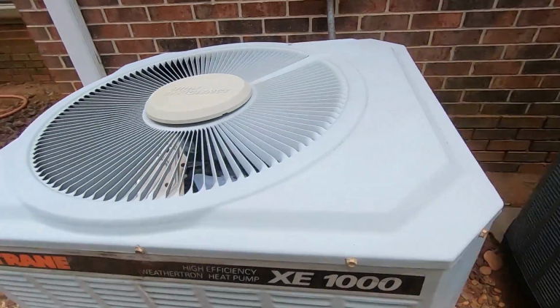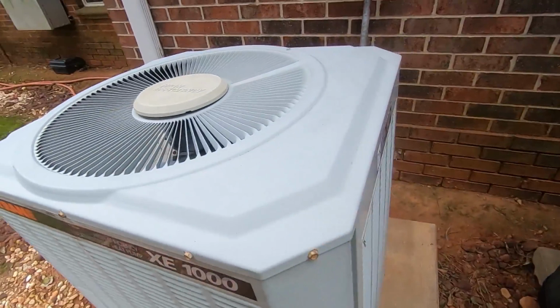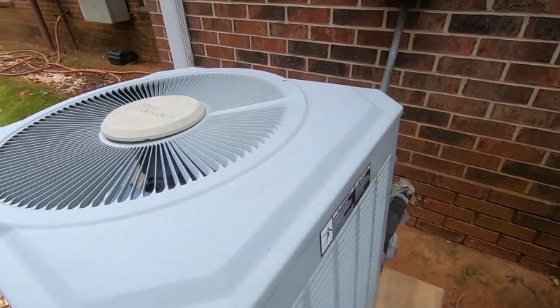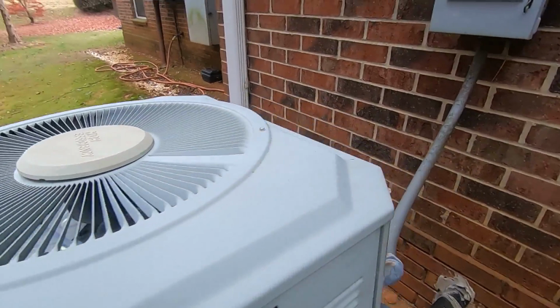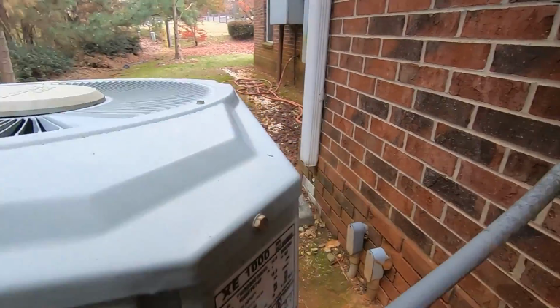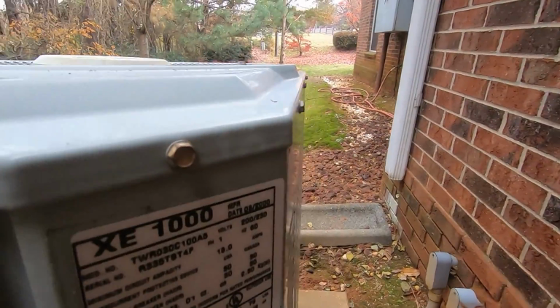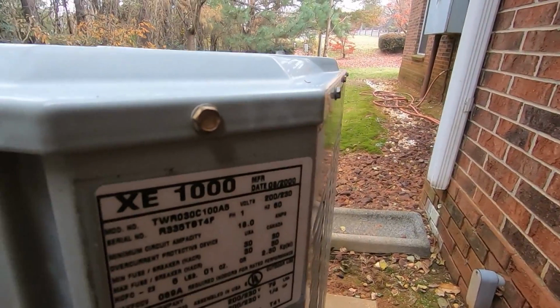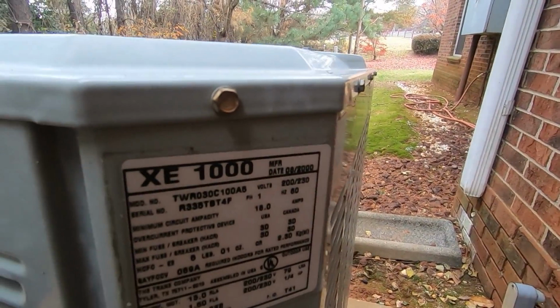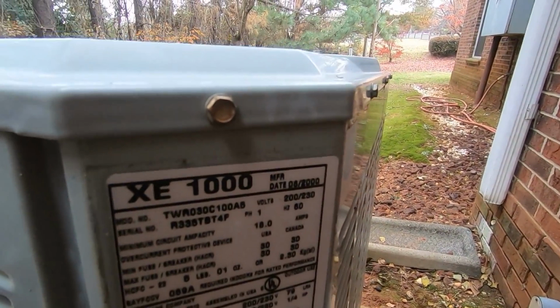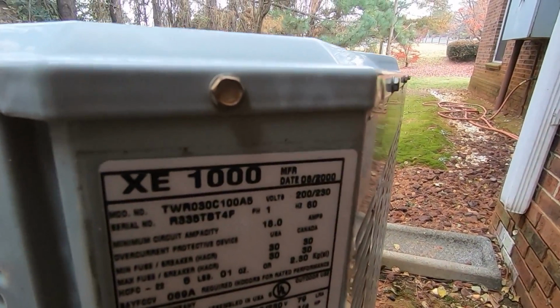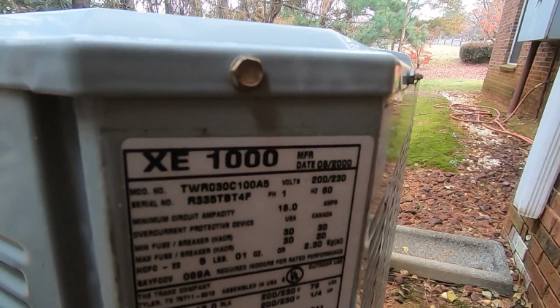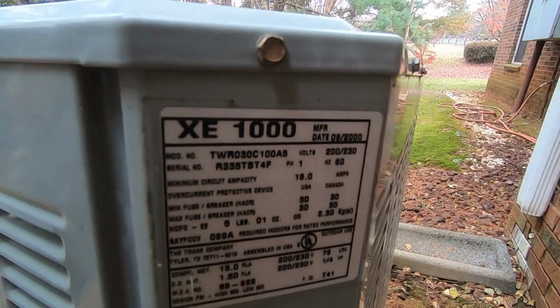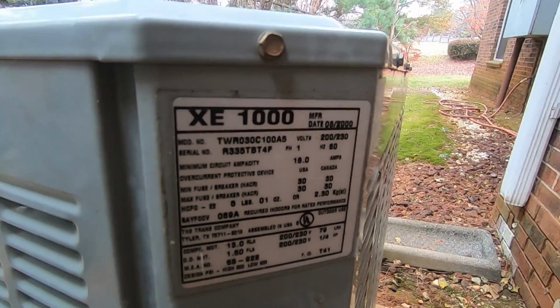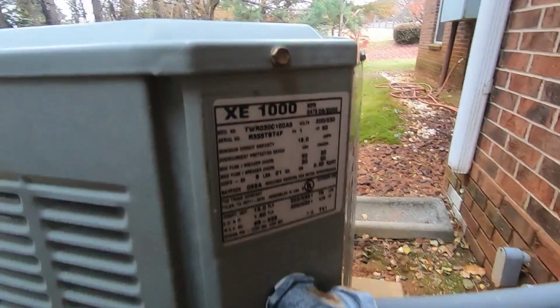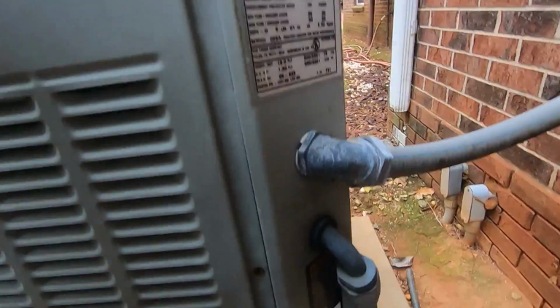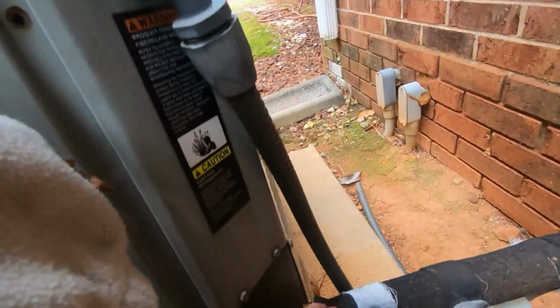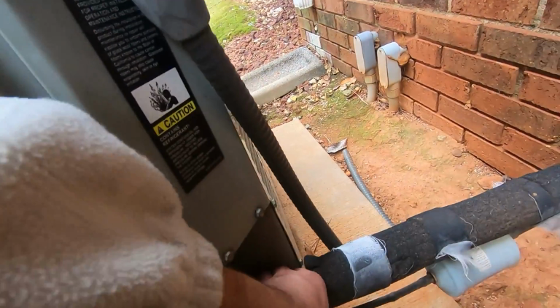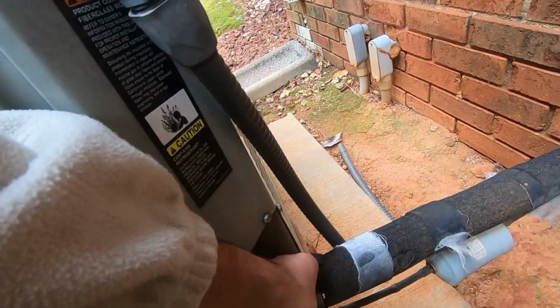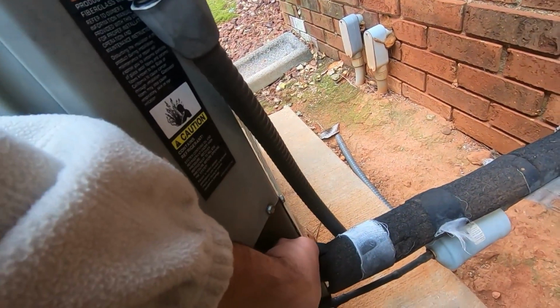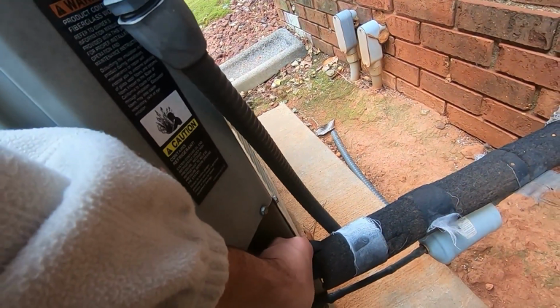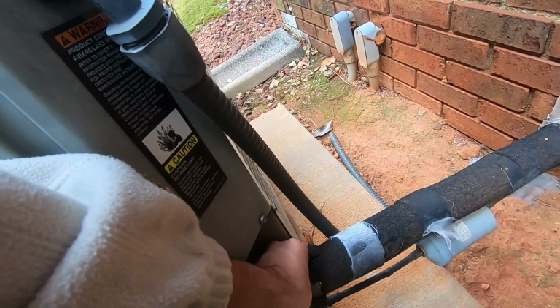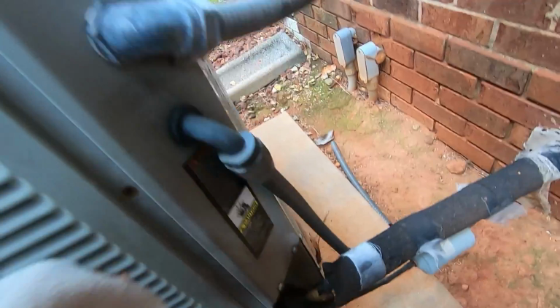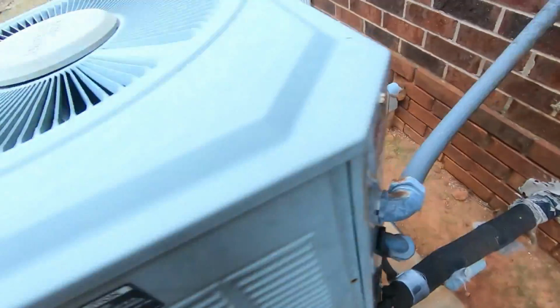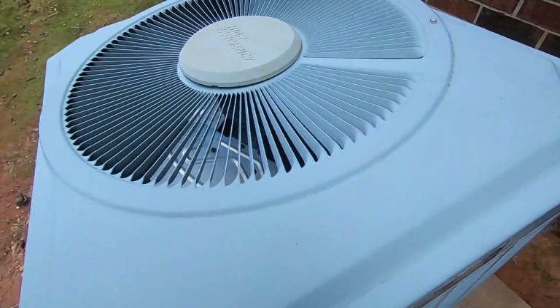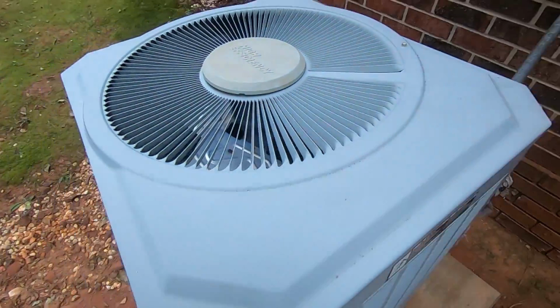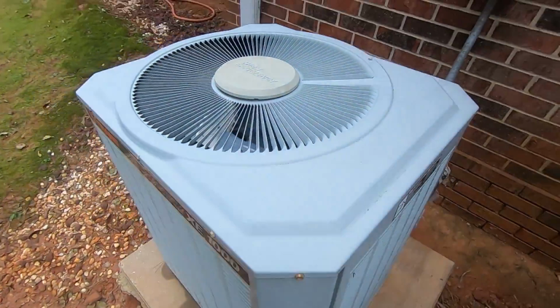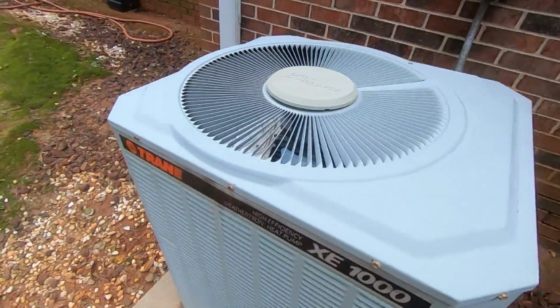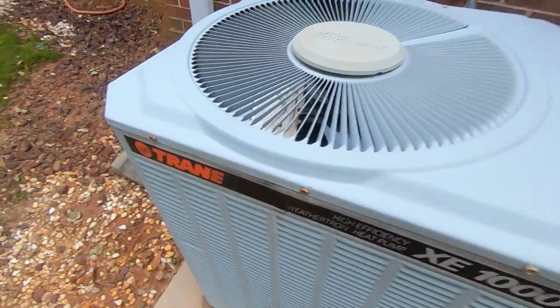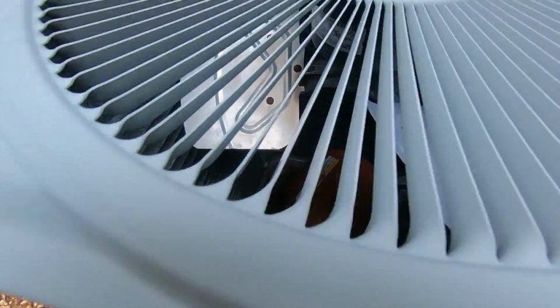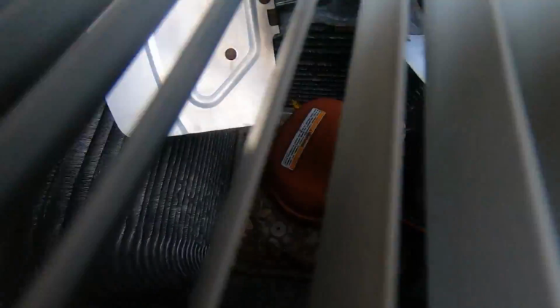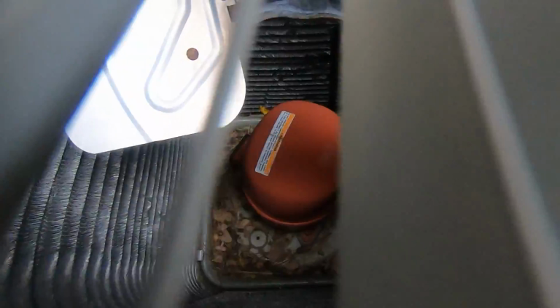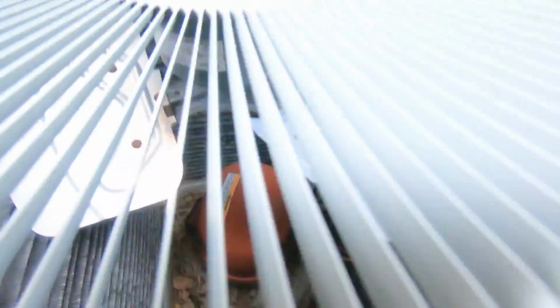It's a two to two and a half ton, and it has been running. The suction line is warm, so I plan with the free set.